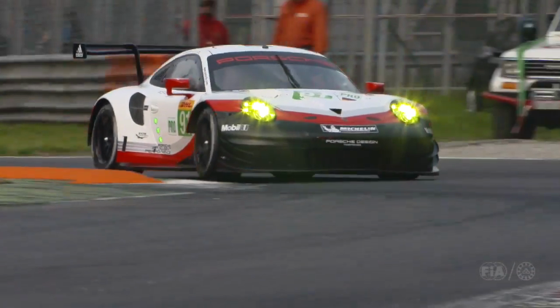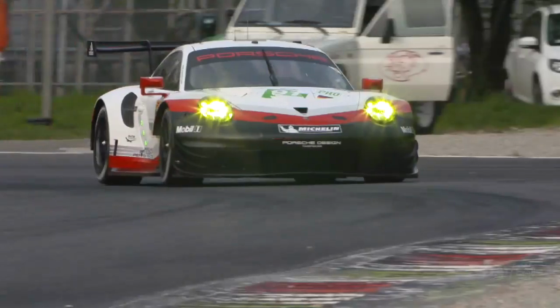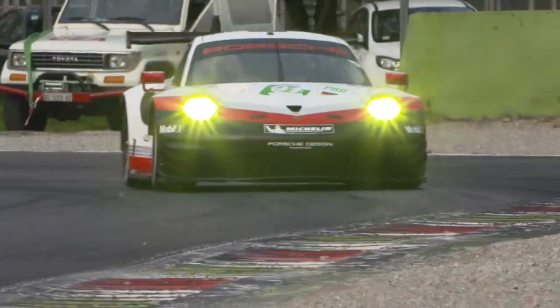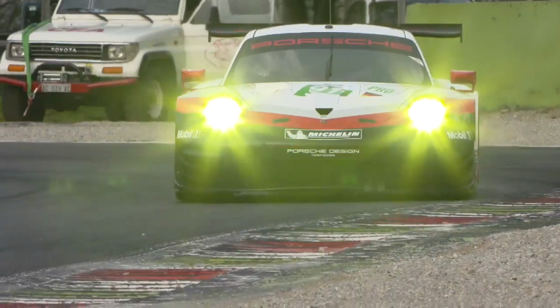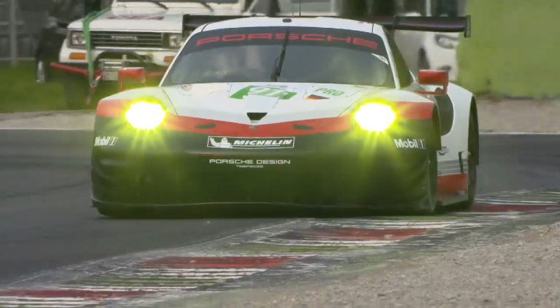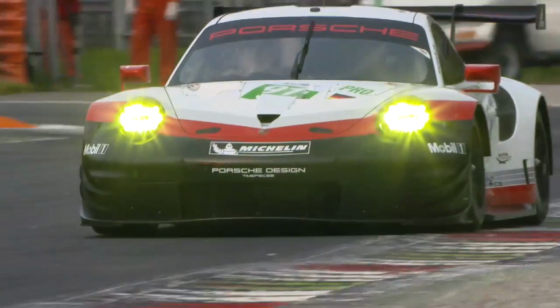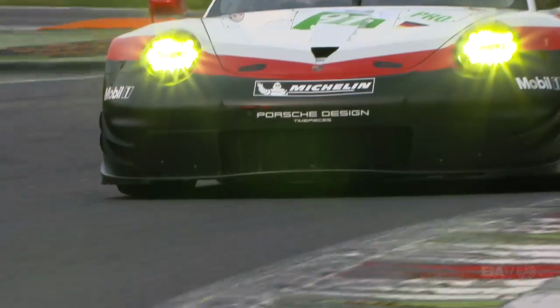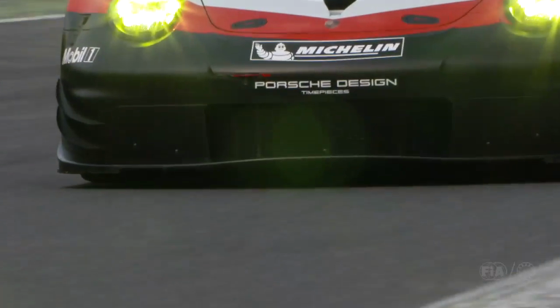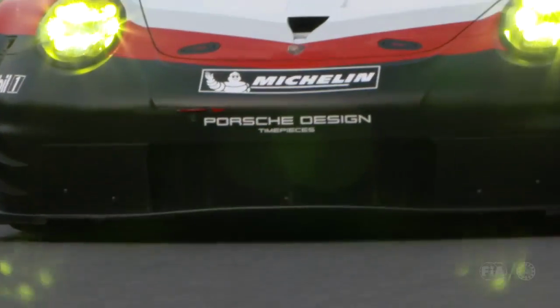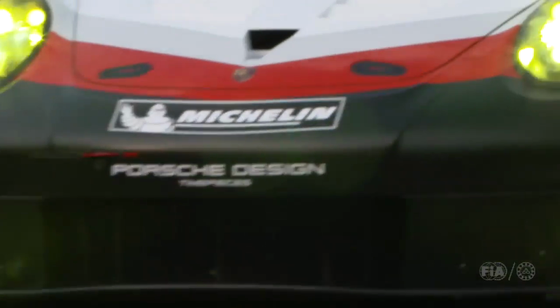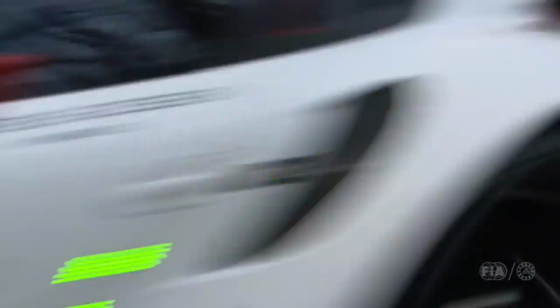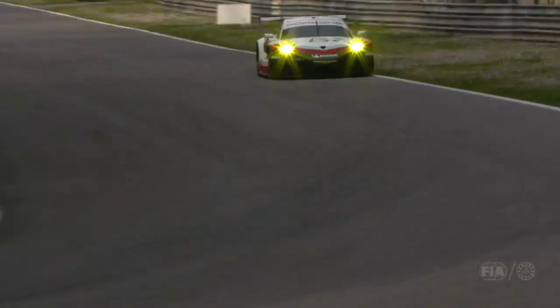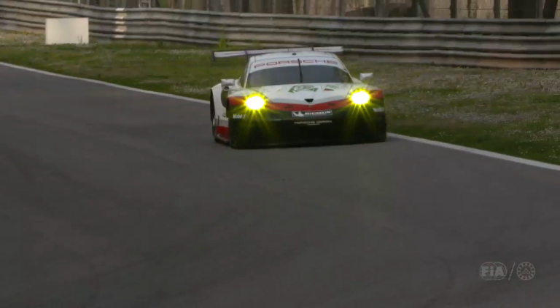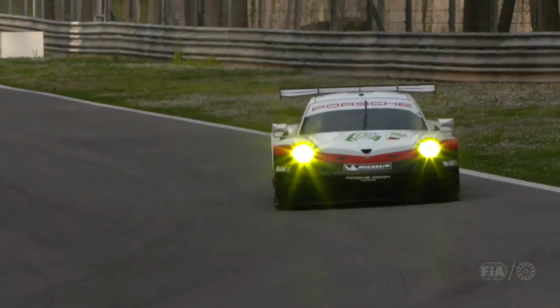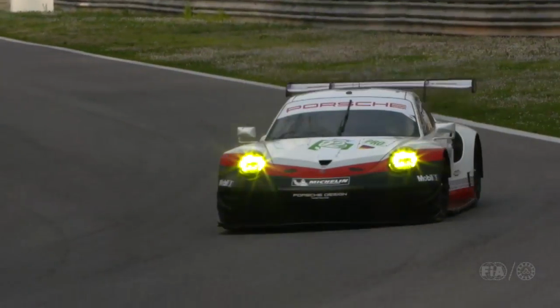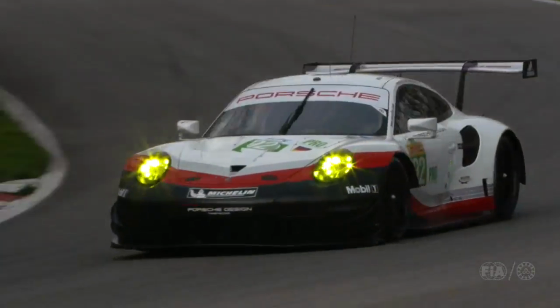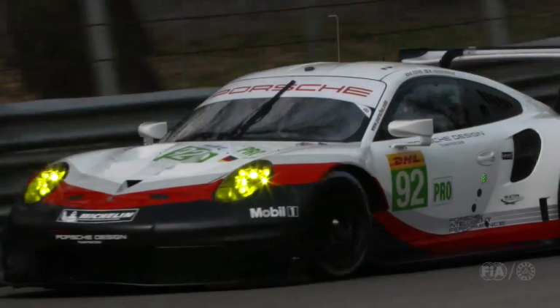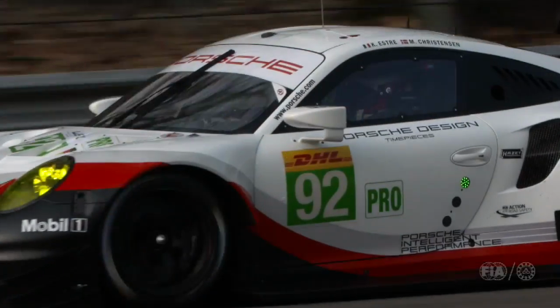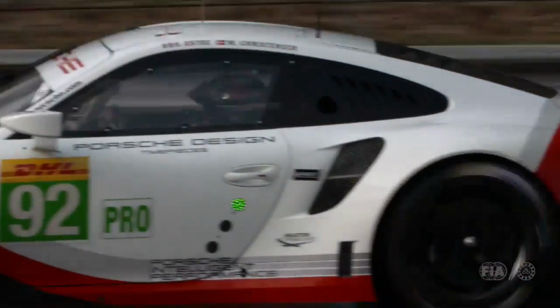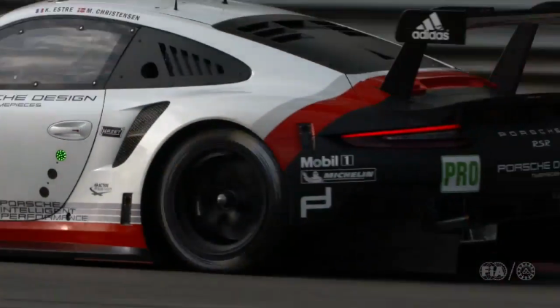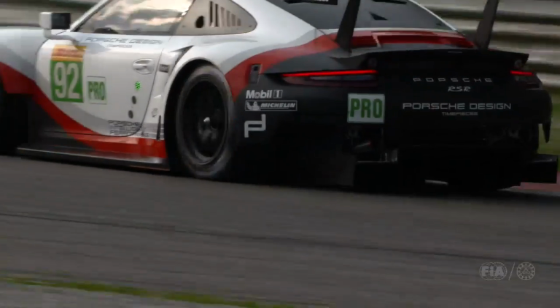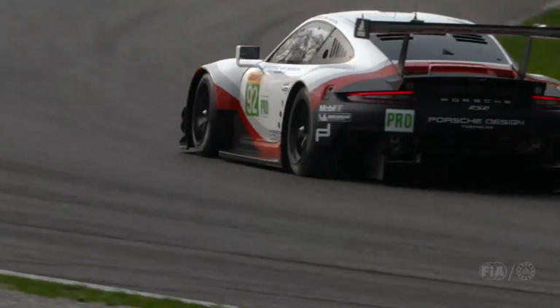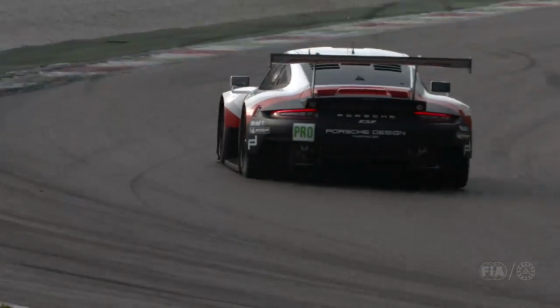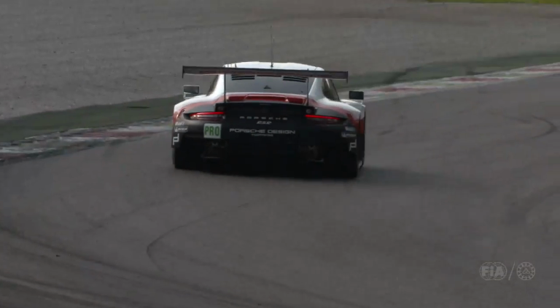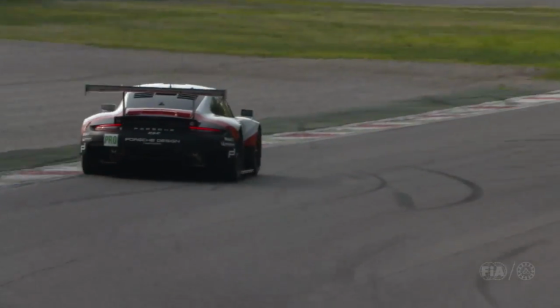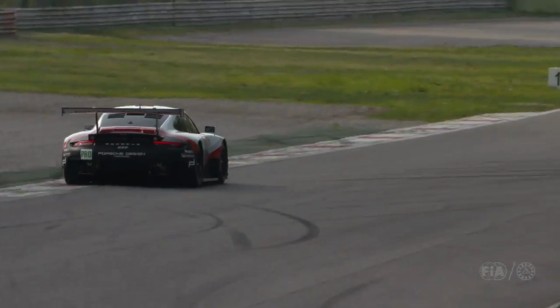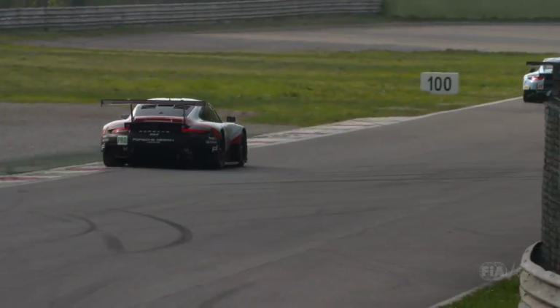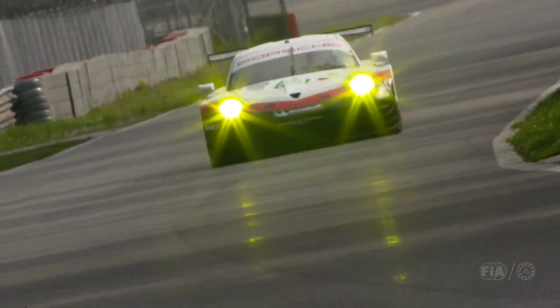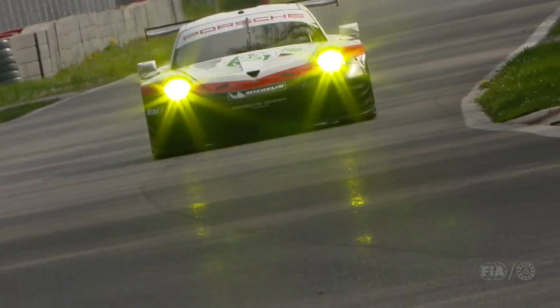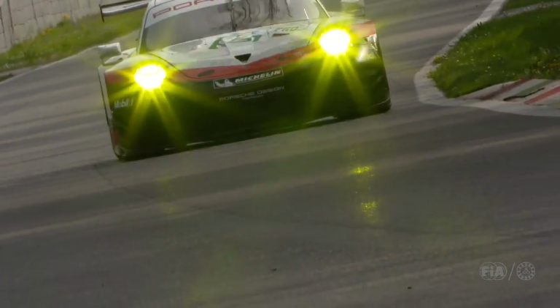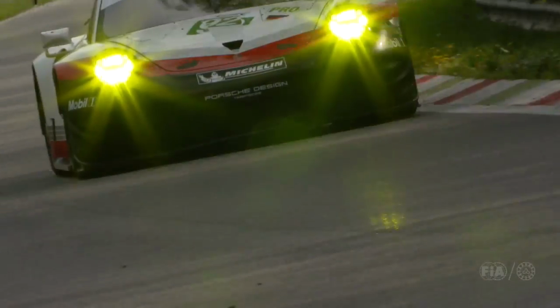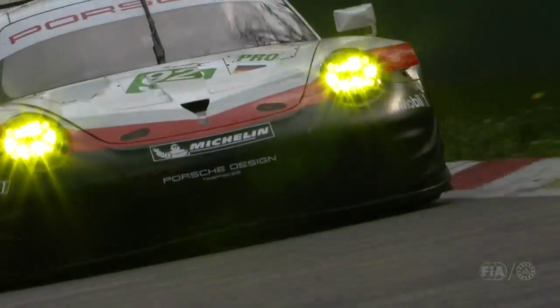We improved the safety a lot. We did 40,000 km of testing, so it was a busy year in 2016. We are all happy with the car and can't wait to be in Silverstone for our first race in Europe.